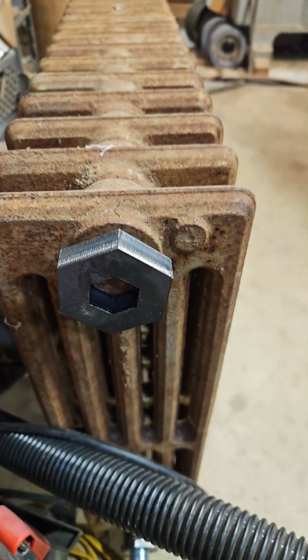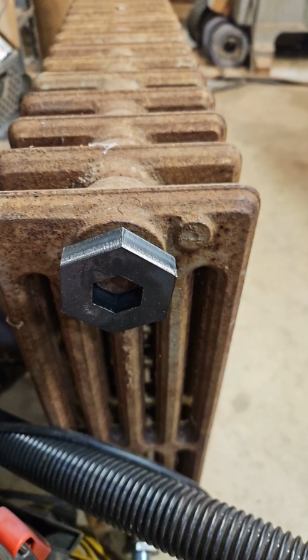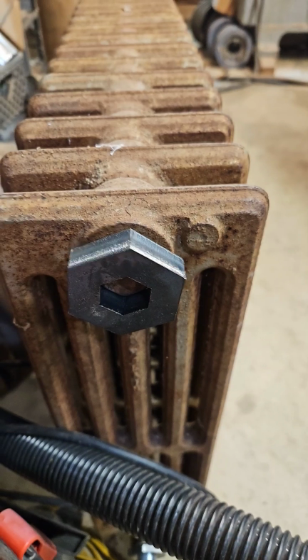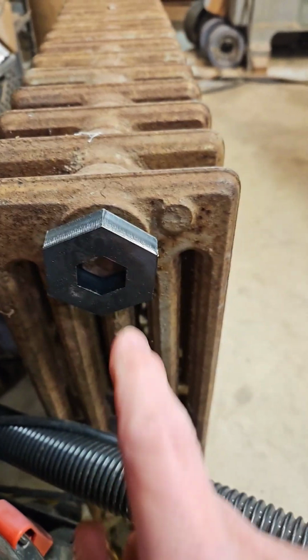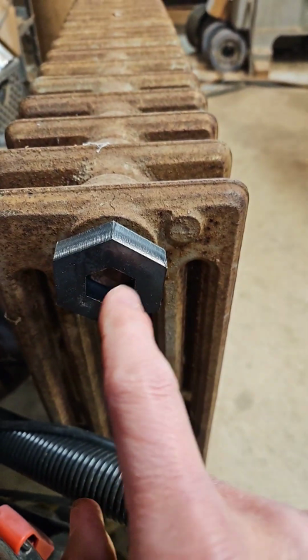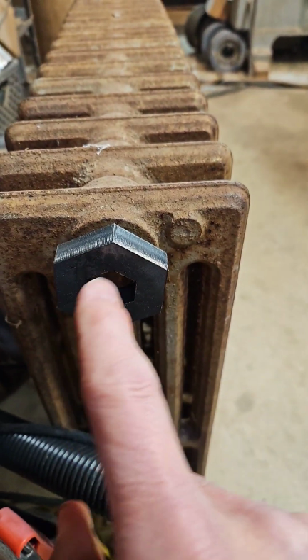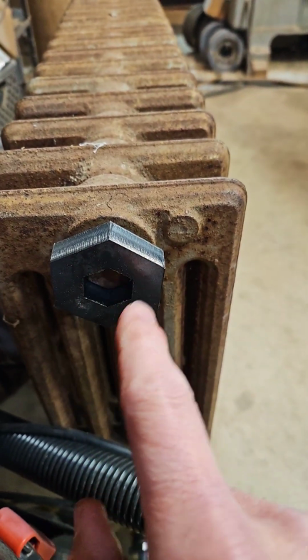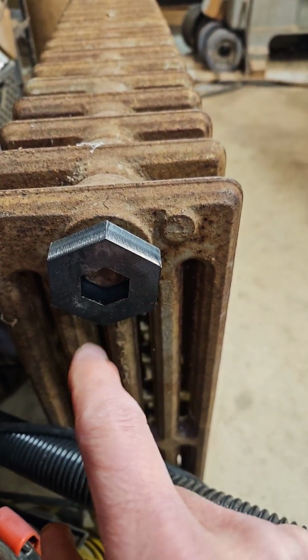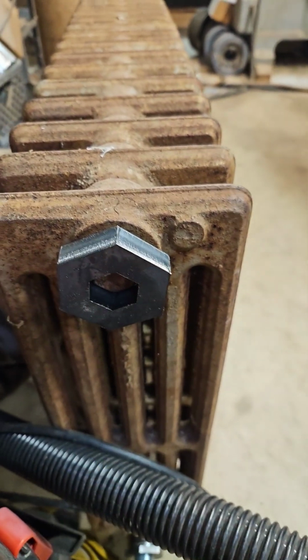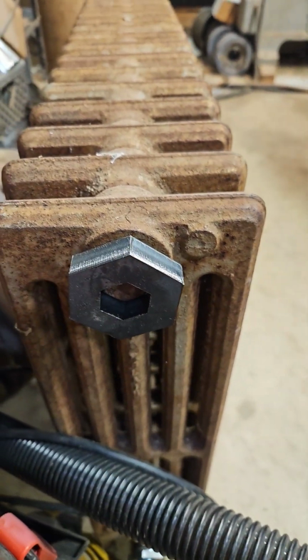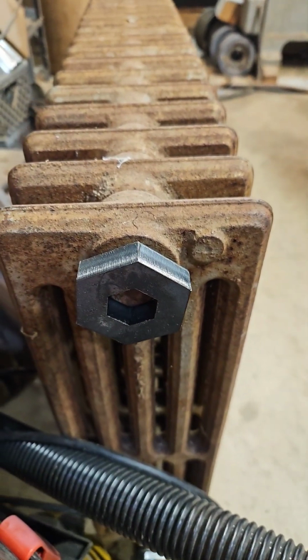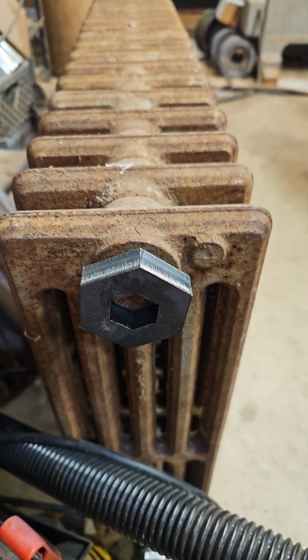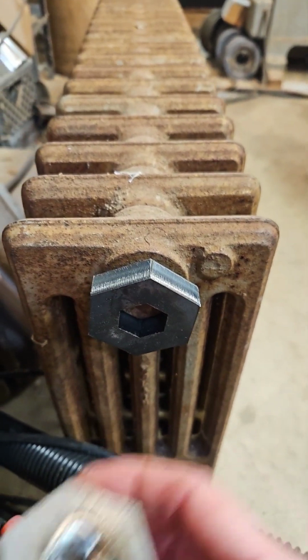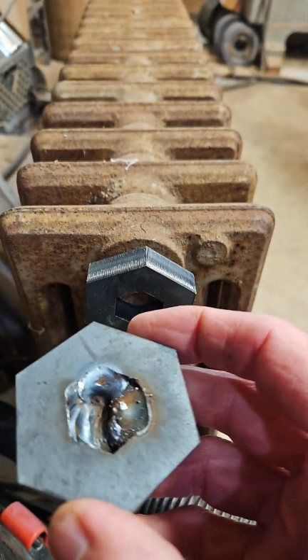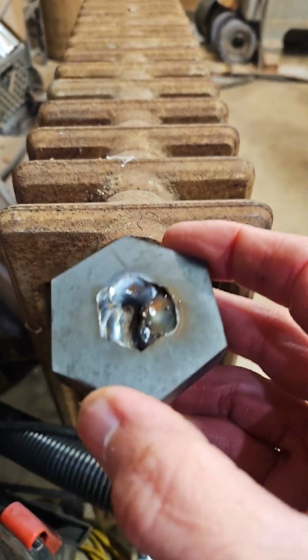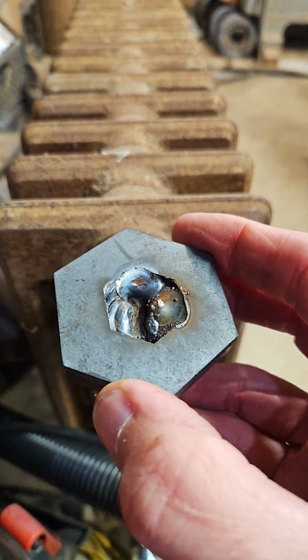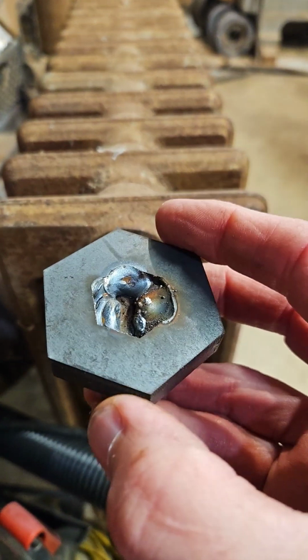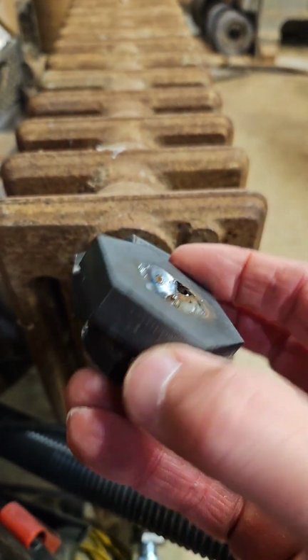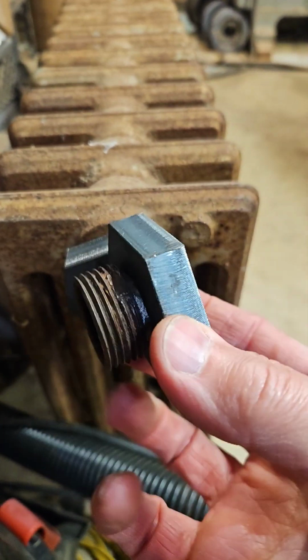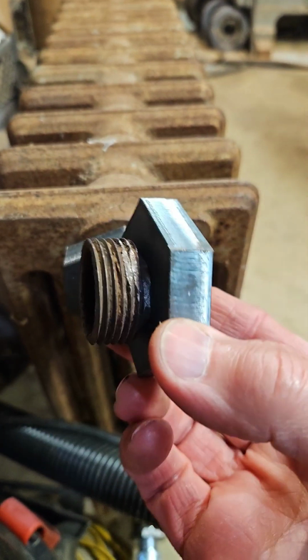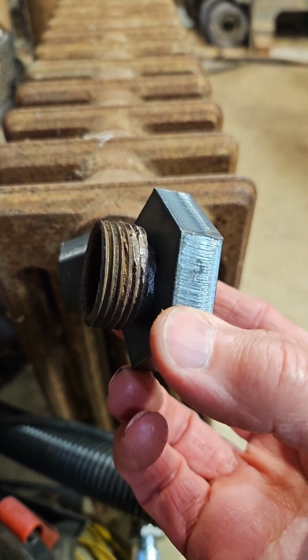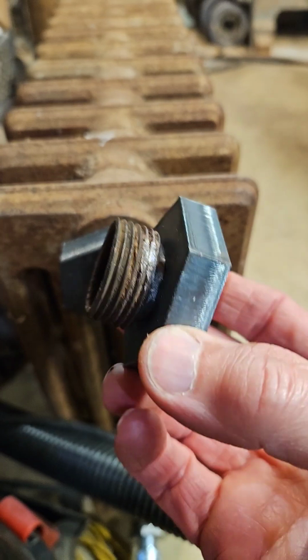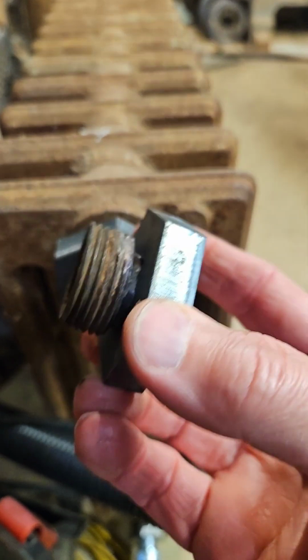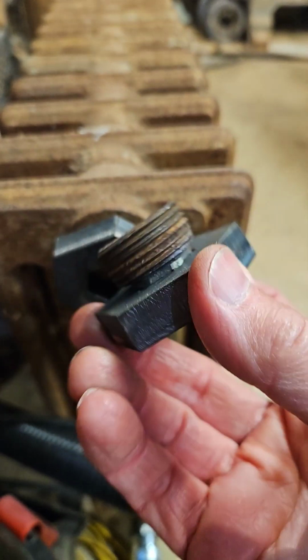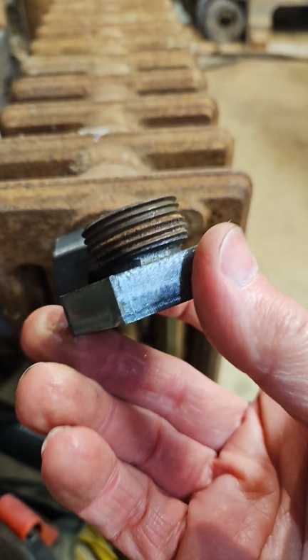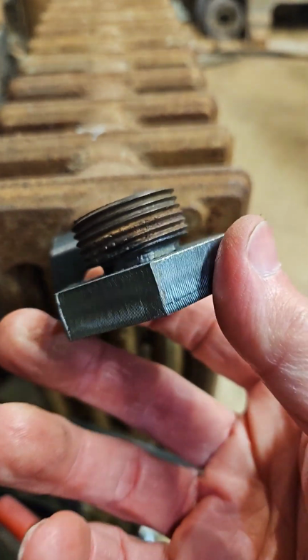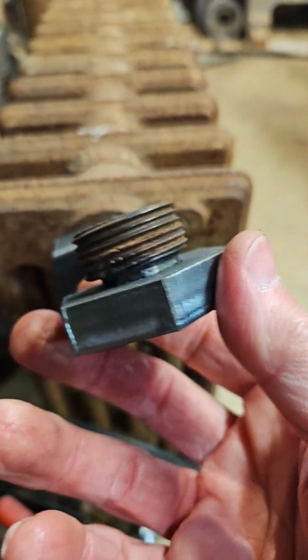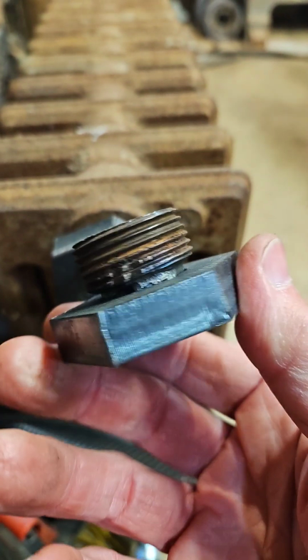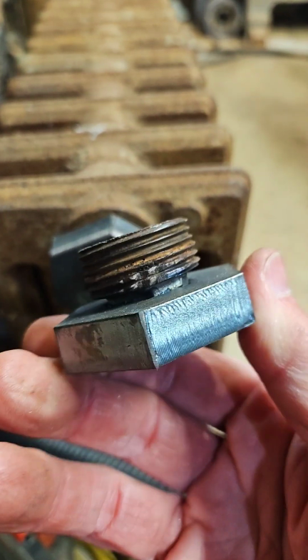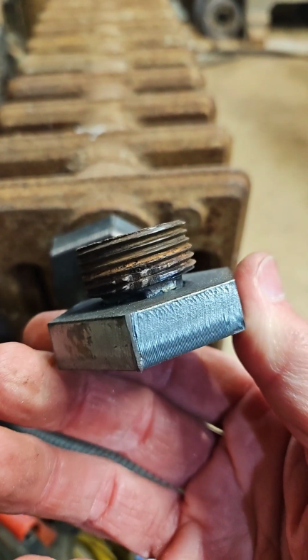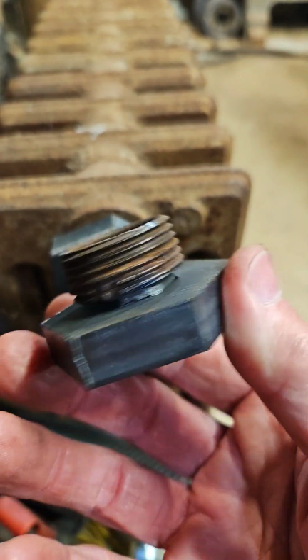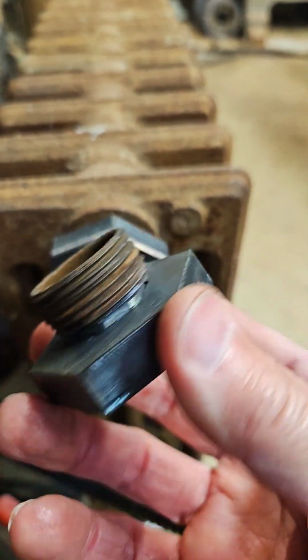And then had my son plug-weld that to the plug. Three-quarter inch impact wrench — got that right out.